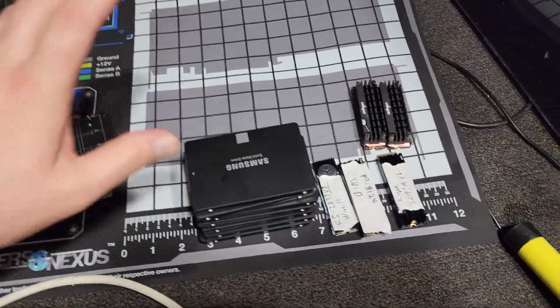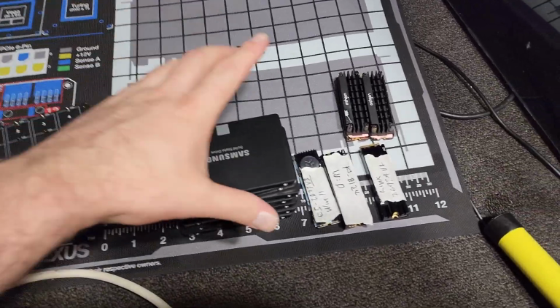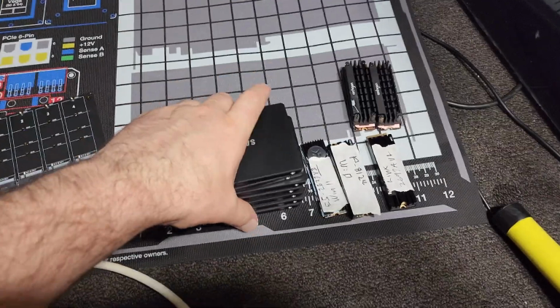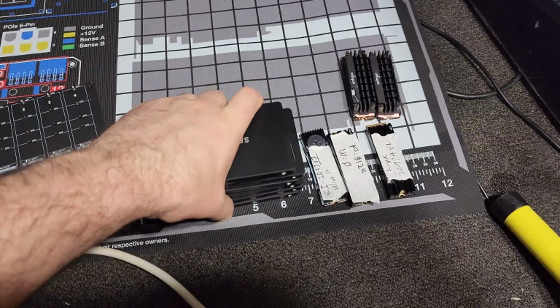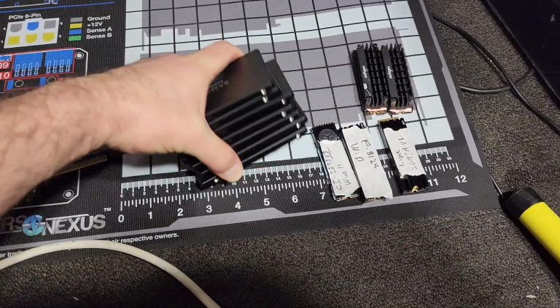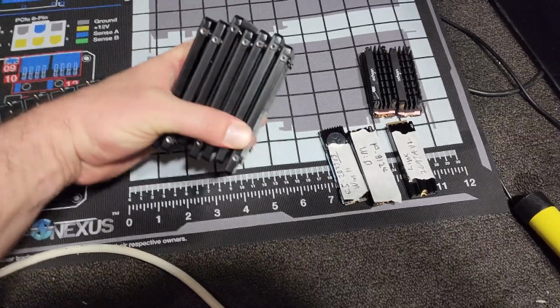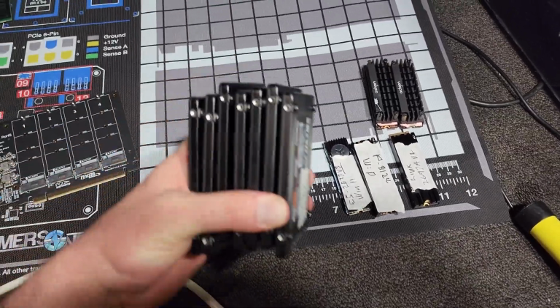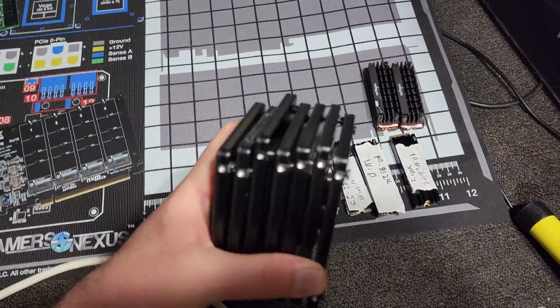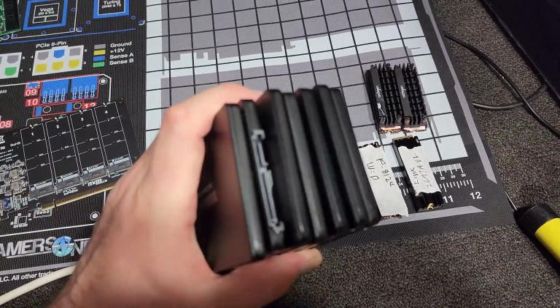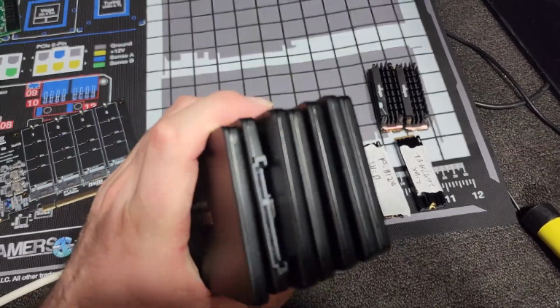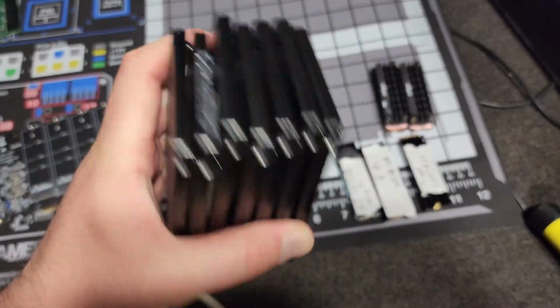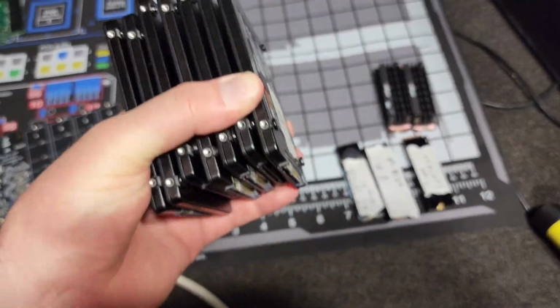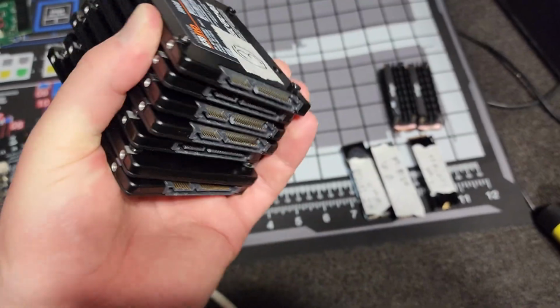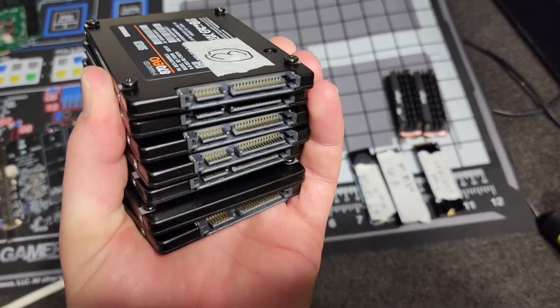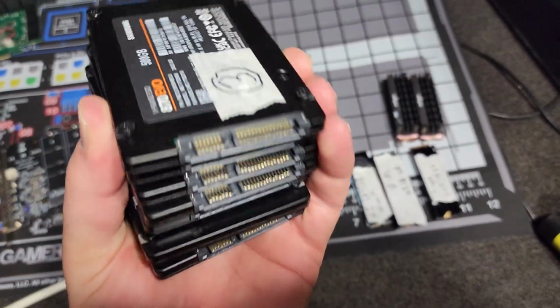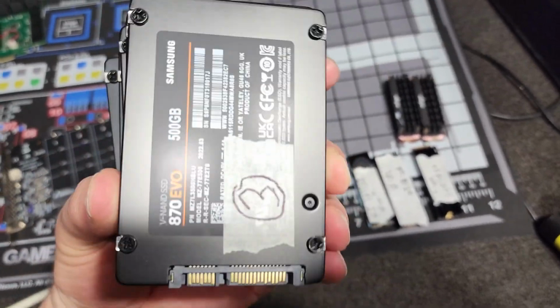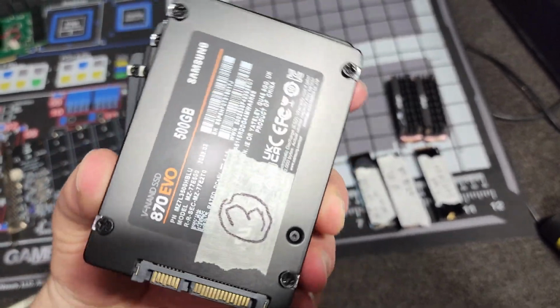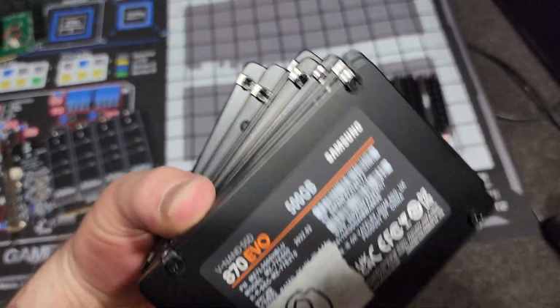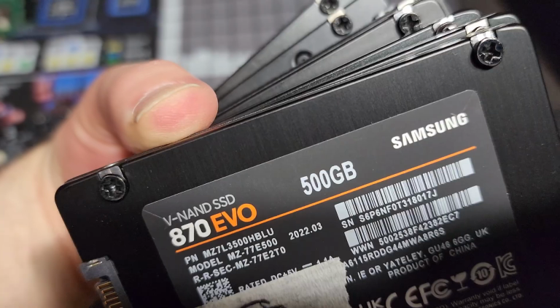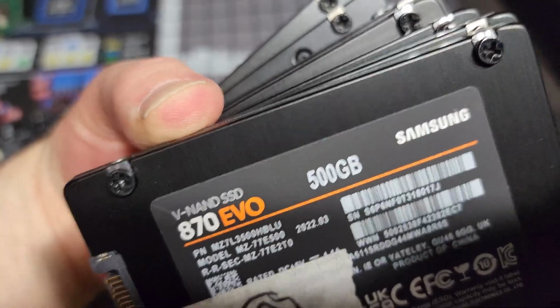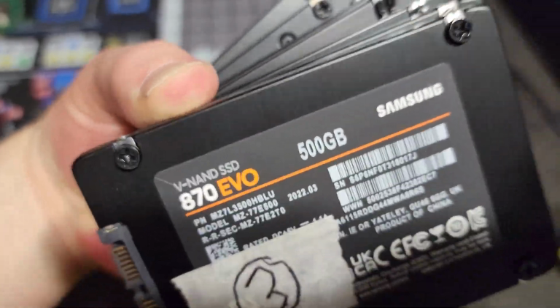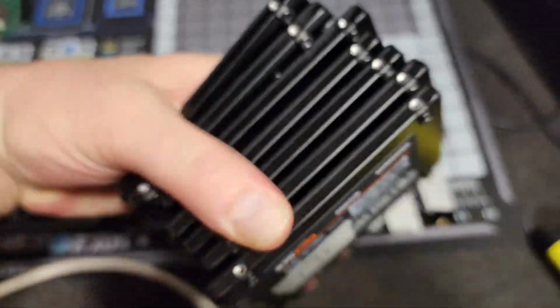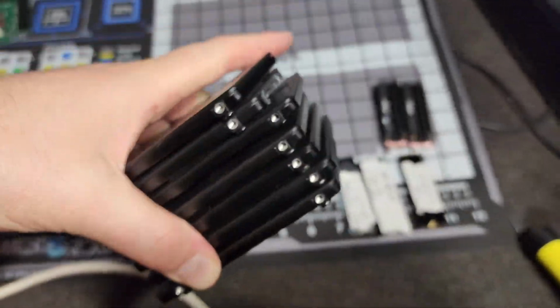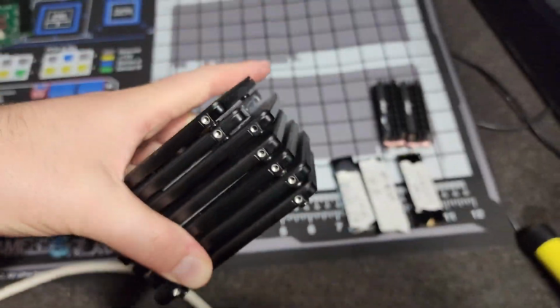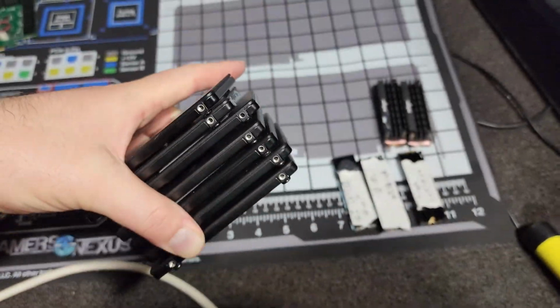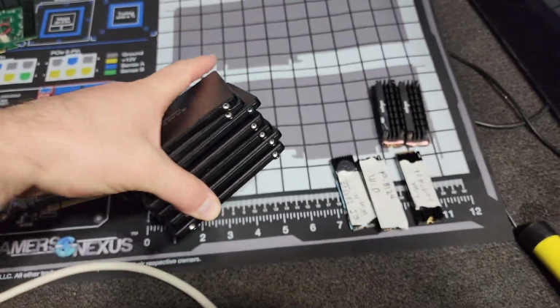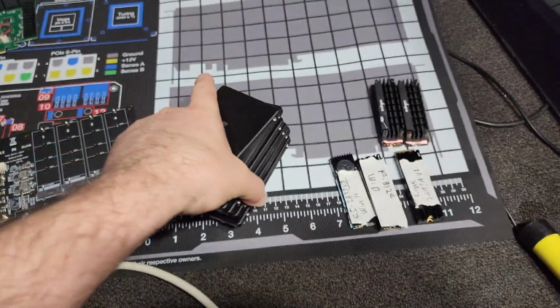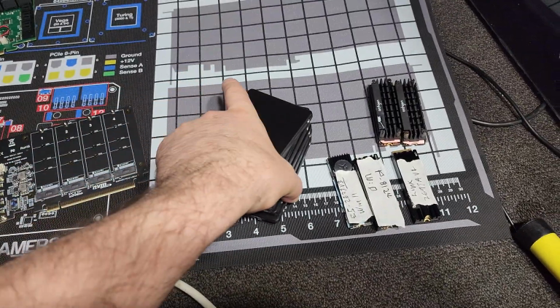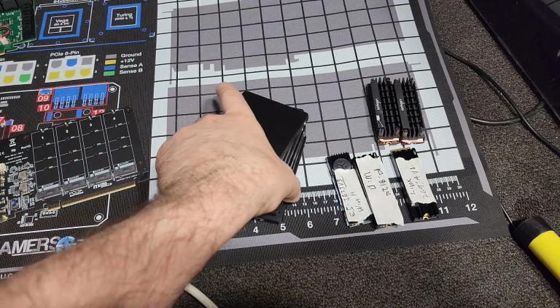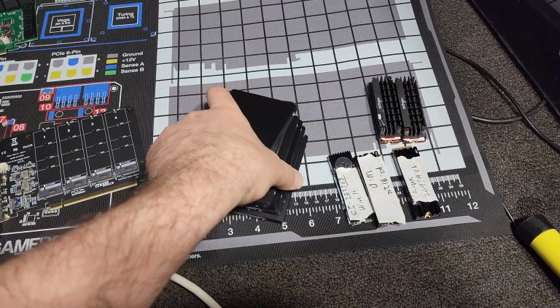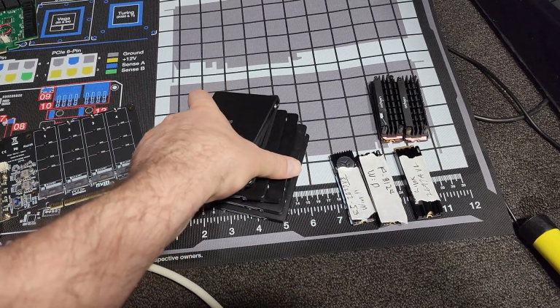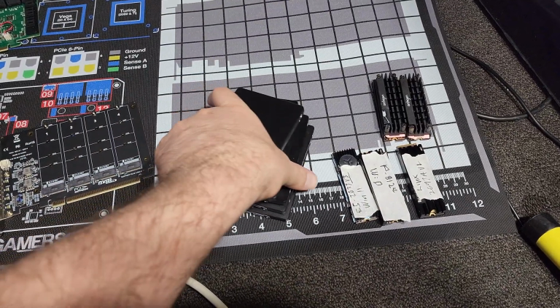So I'll just quickly go over. I've got a handful of Samsung SATA SSDs, the 870, and they're 500 gigs each.